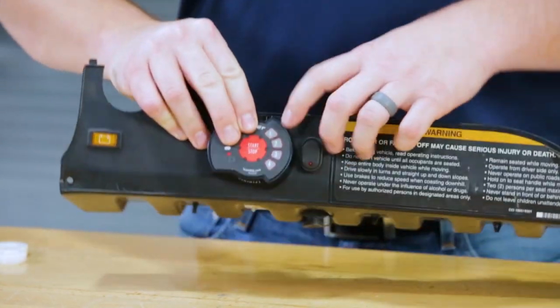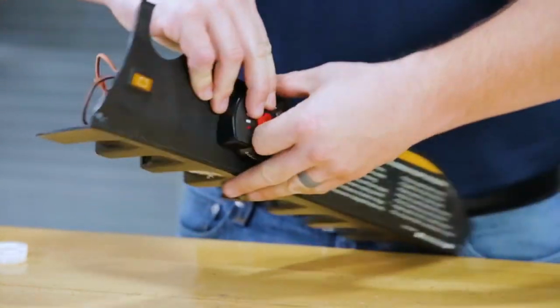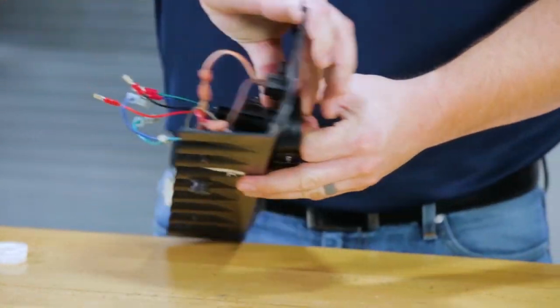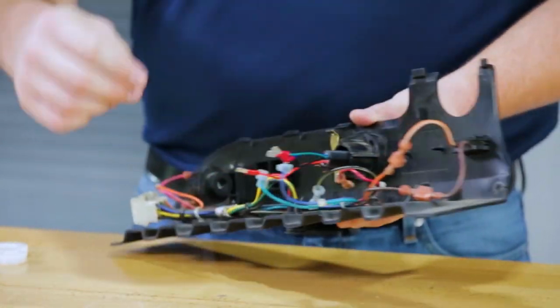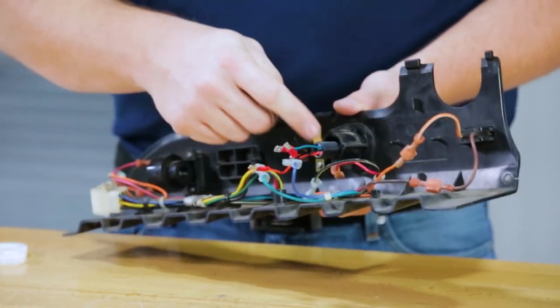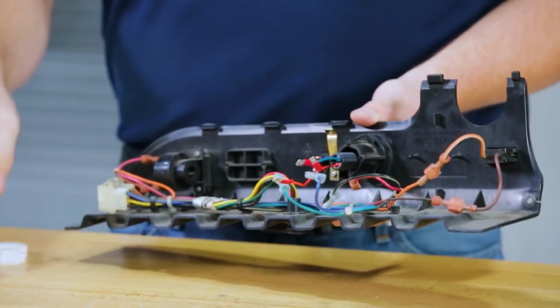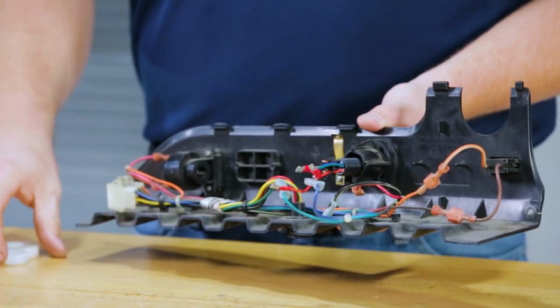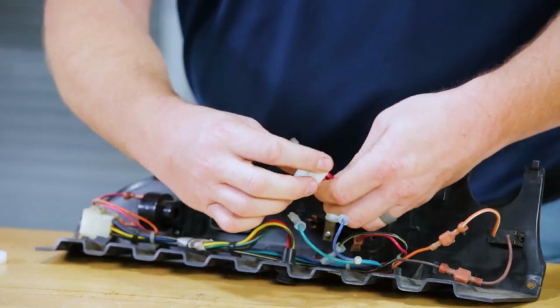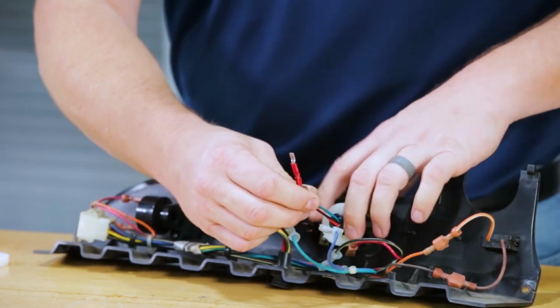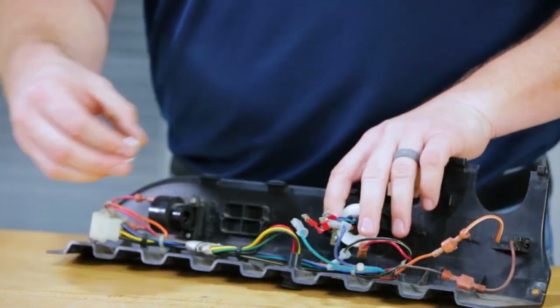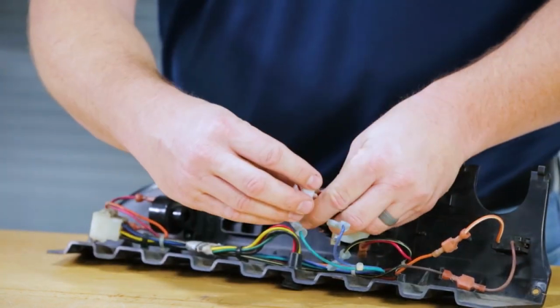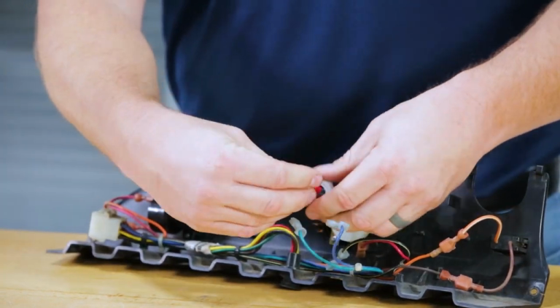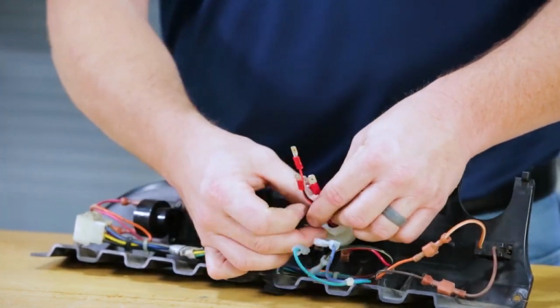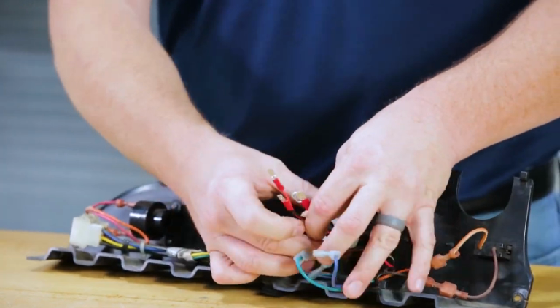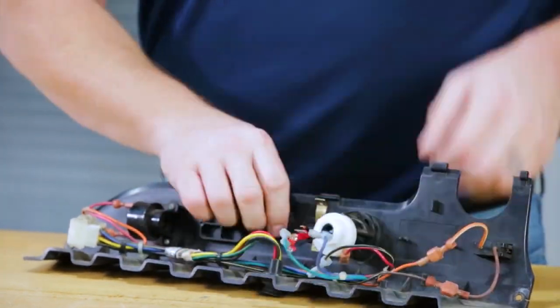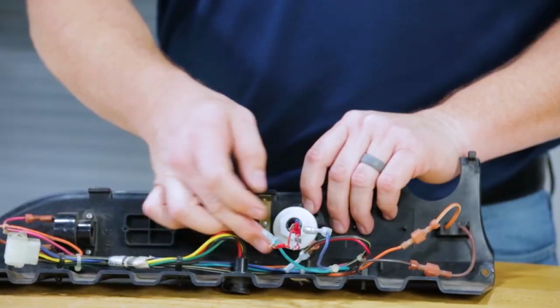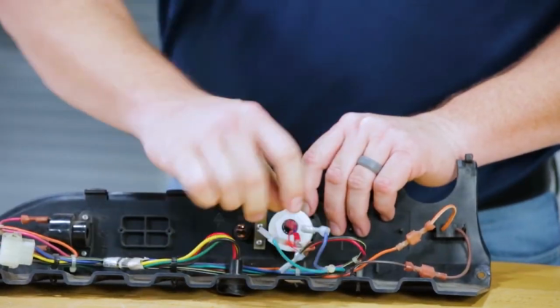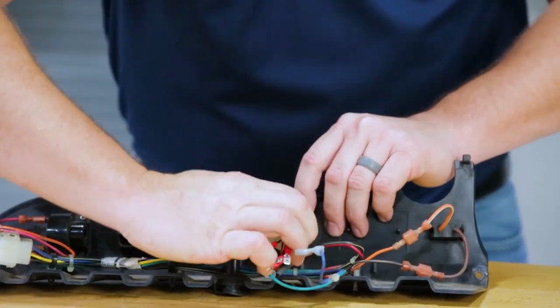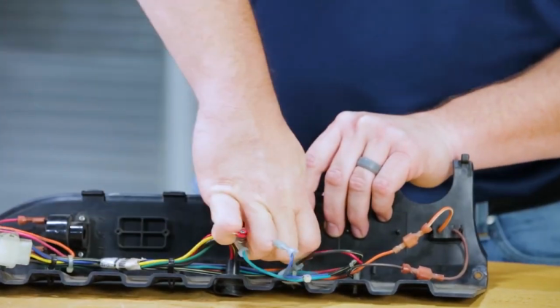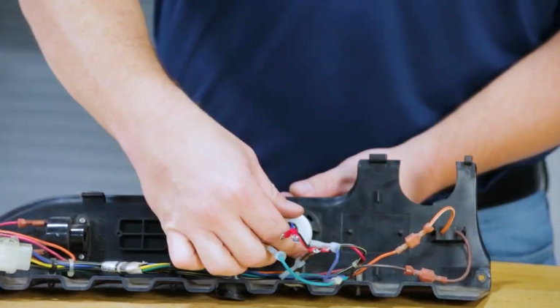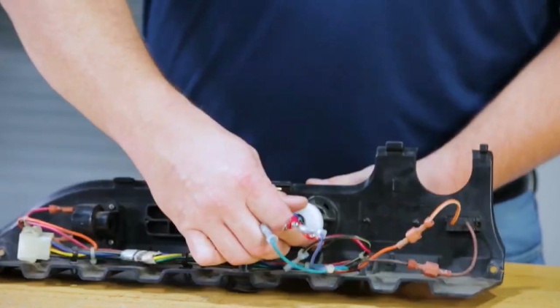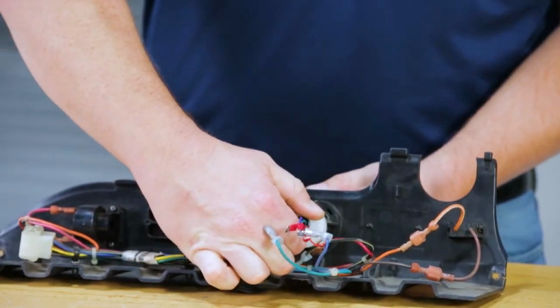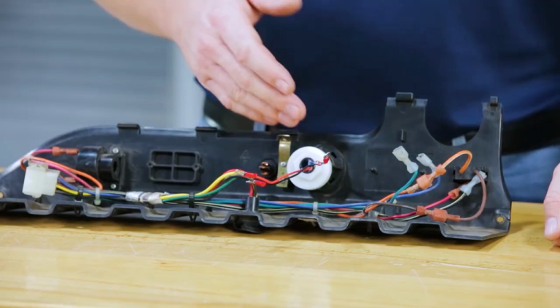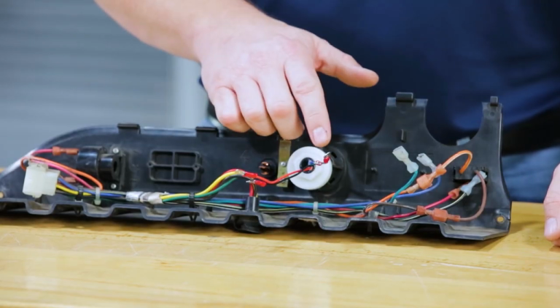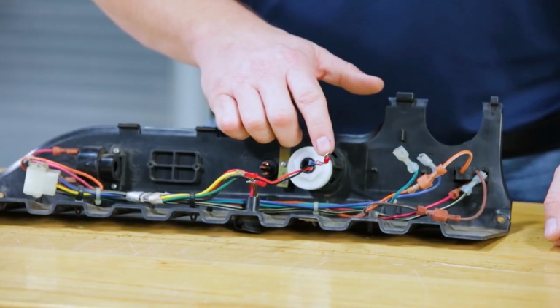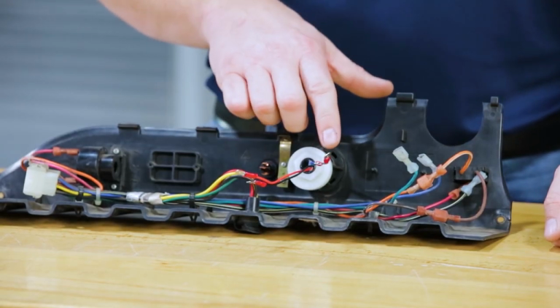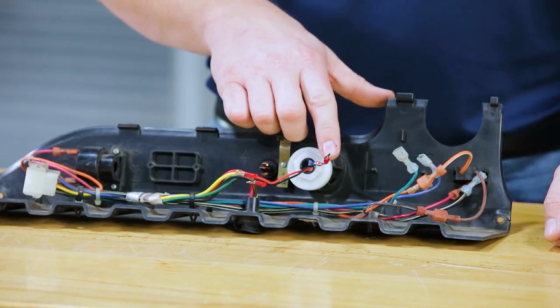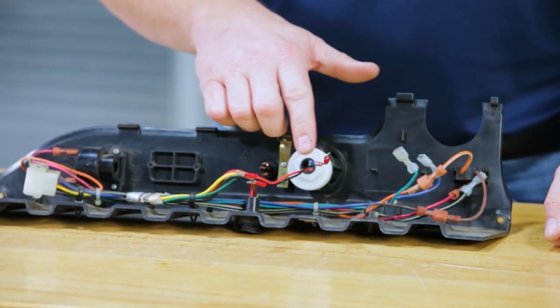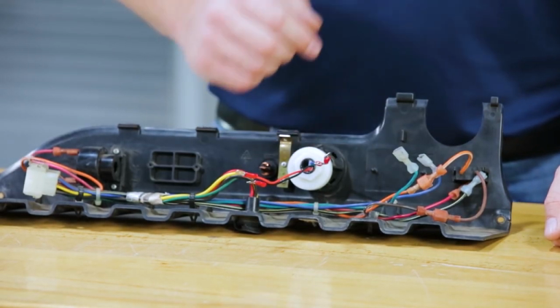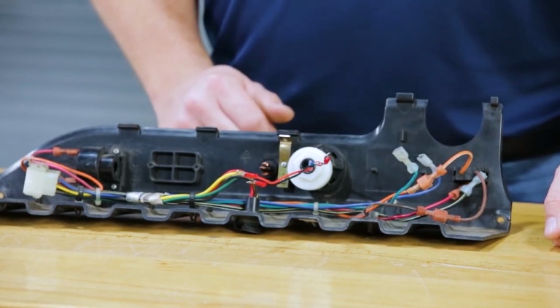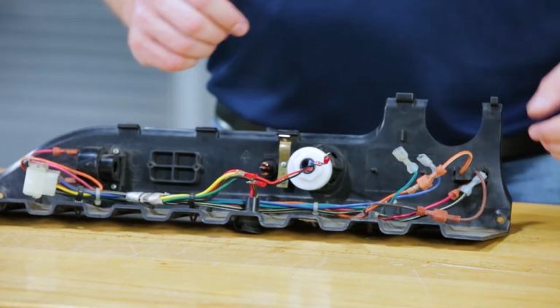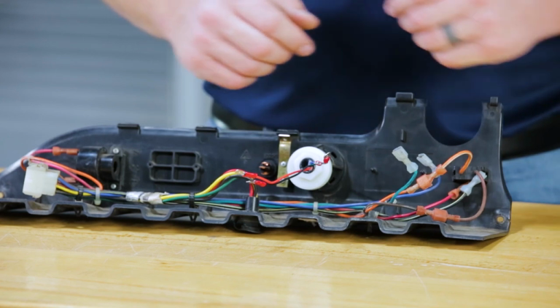On the back side, we're going to put our washer on and then secure it with the nut. Make sure not to over-tighten the plastic nut. You'll notice on the back side of the Stinger you have a green, blue, red, and a black spade connector.